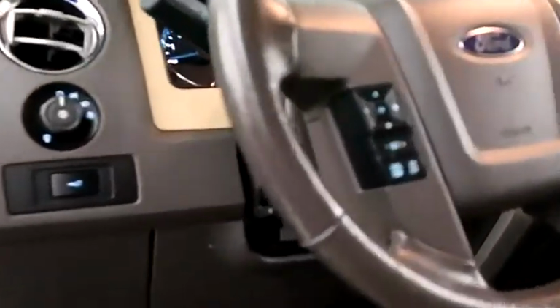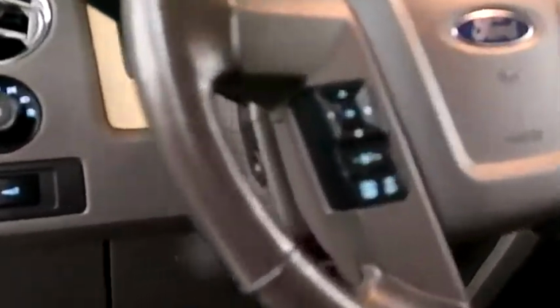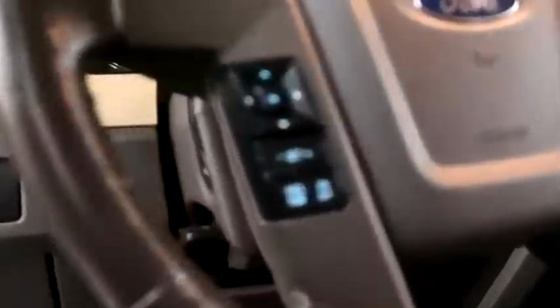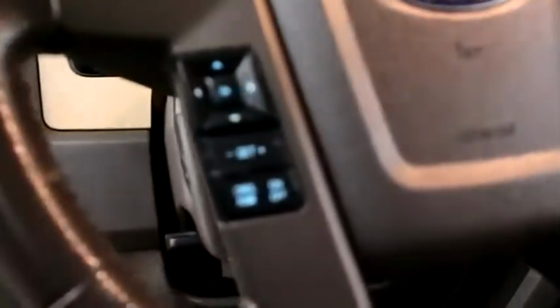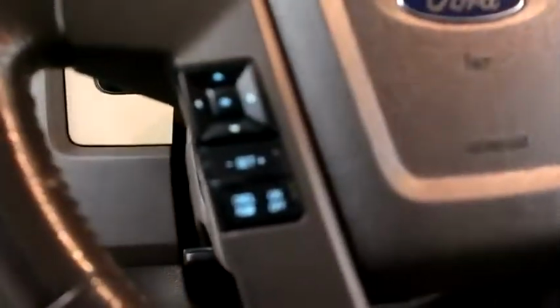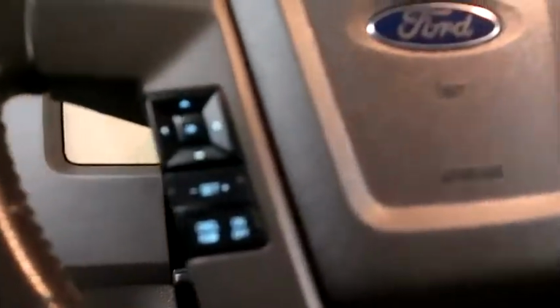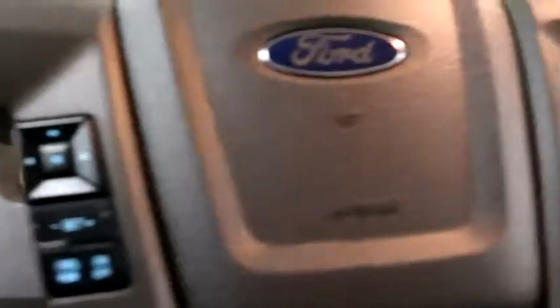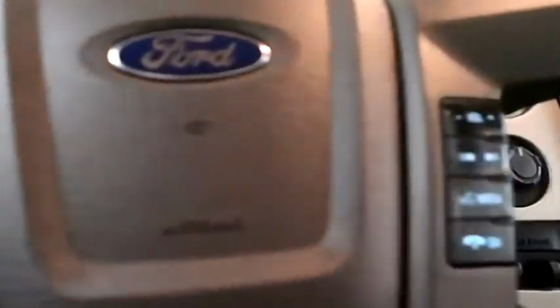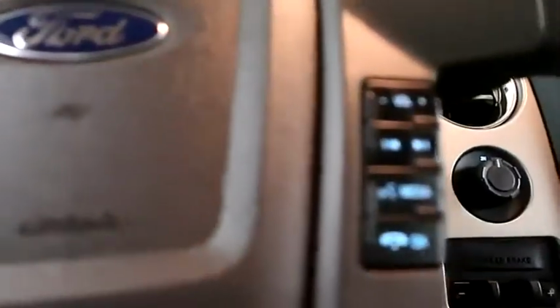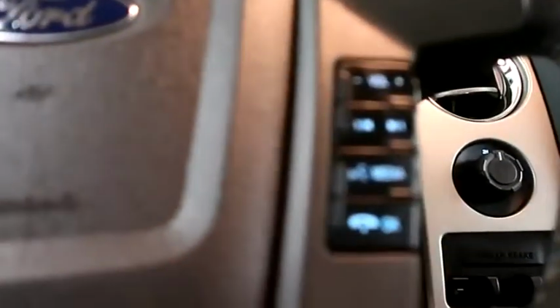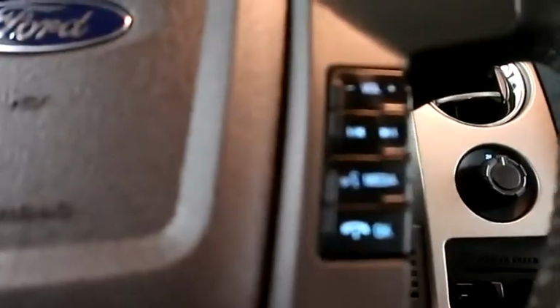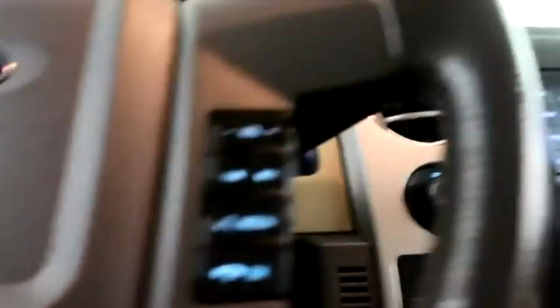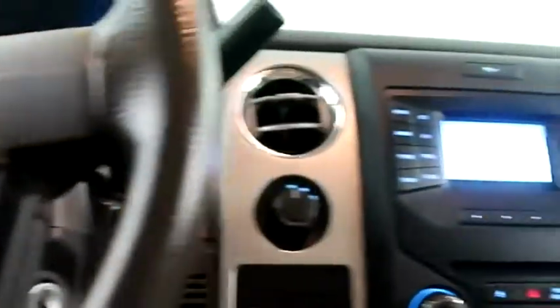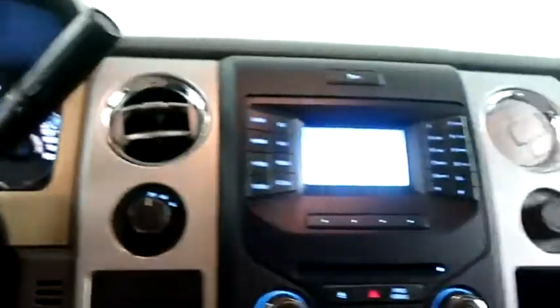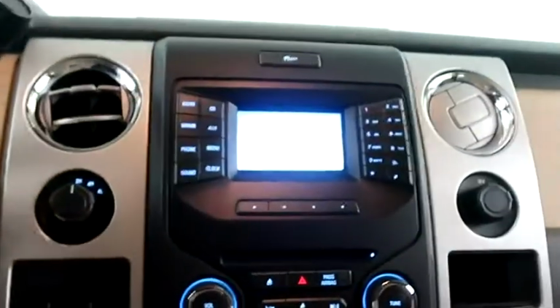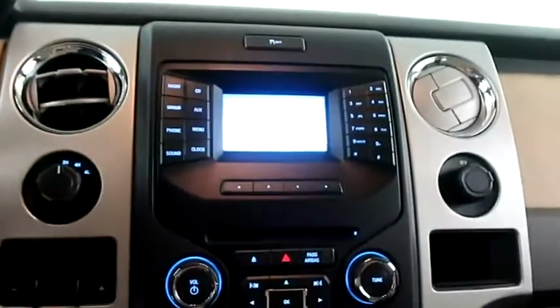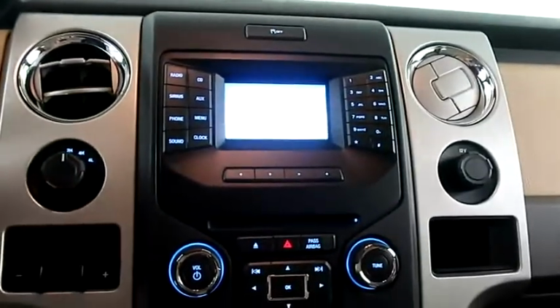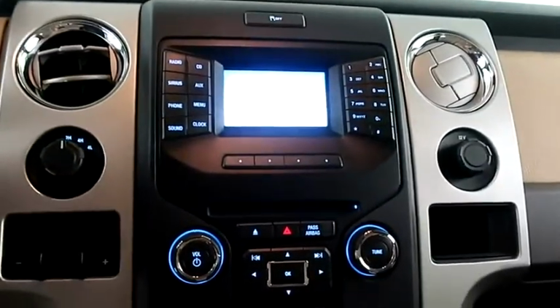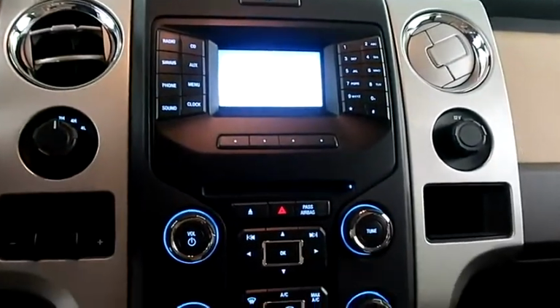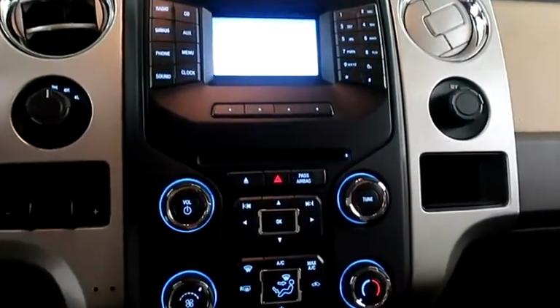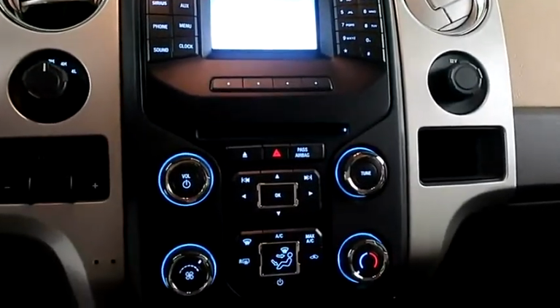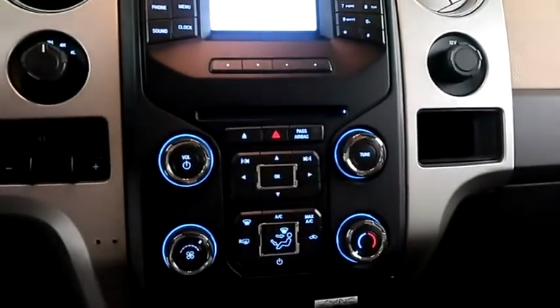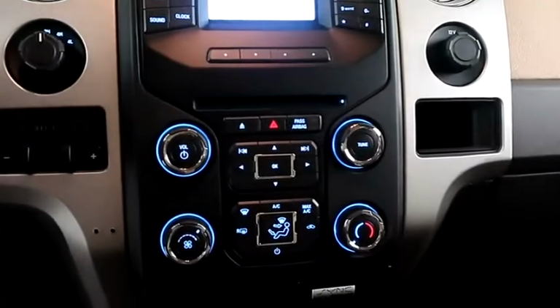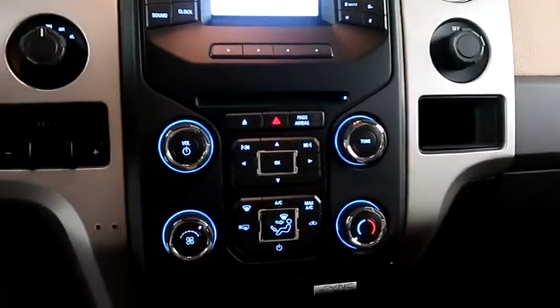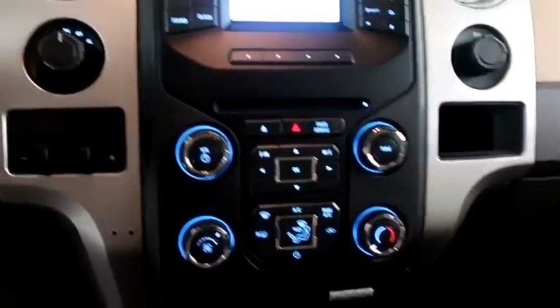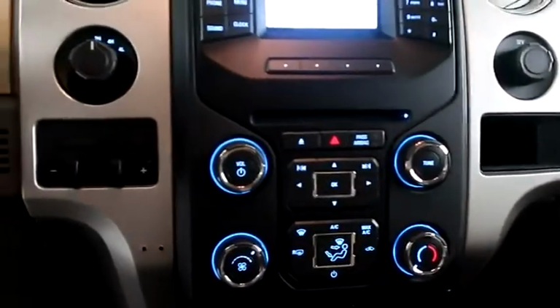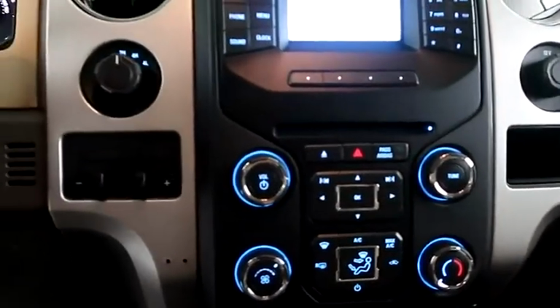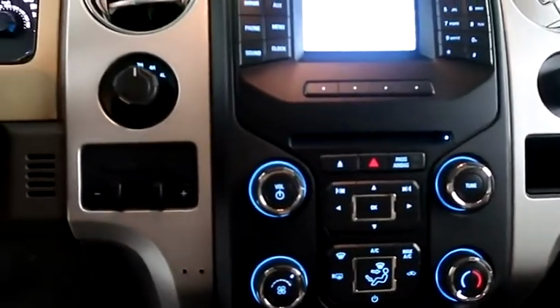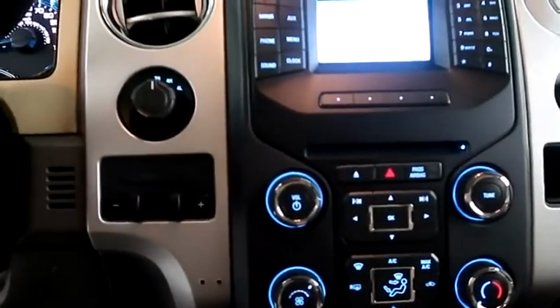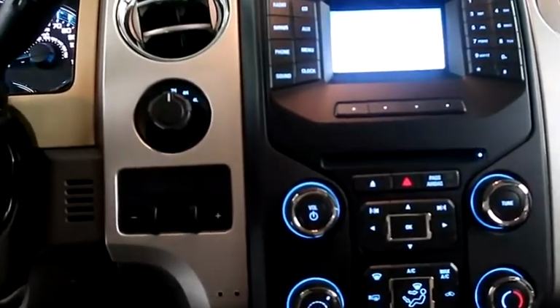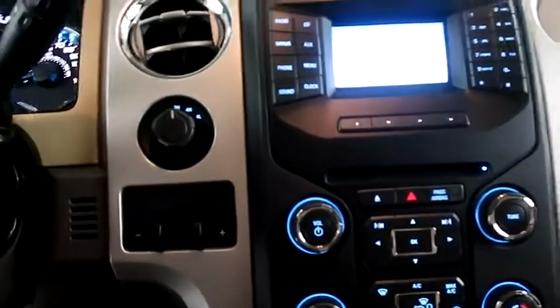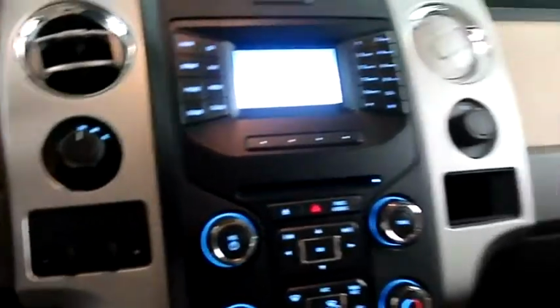Inside, you have cruise, audio, and Bluetooth controls. Full stereo that includes a CD player. Climate control and your four-wheel drive controls are here as well.